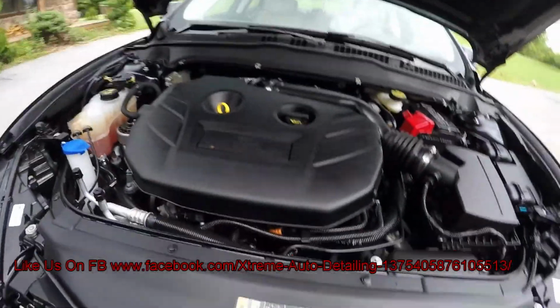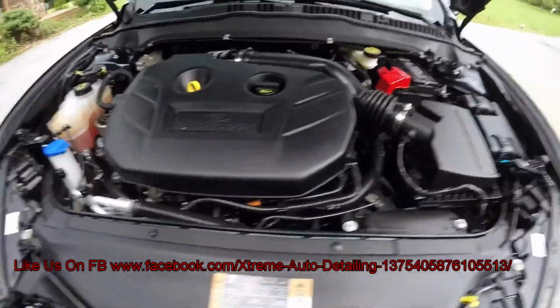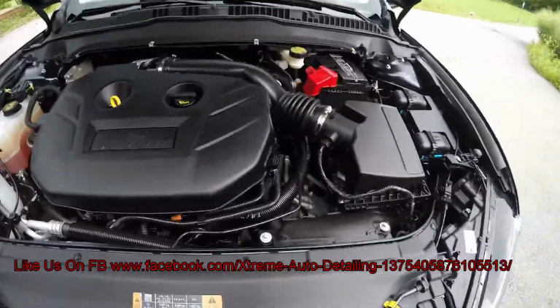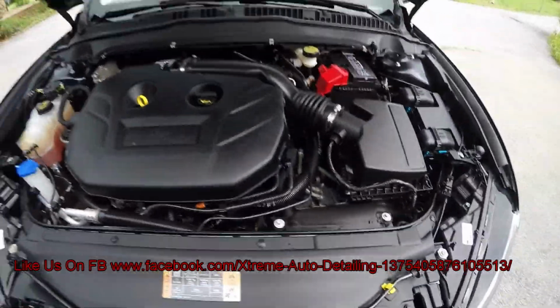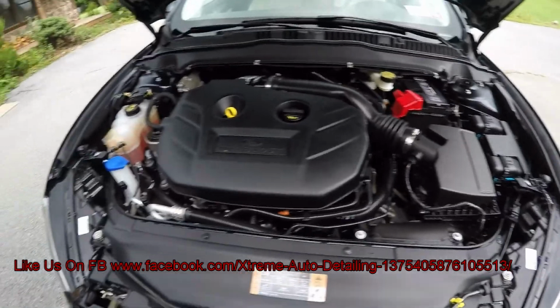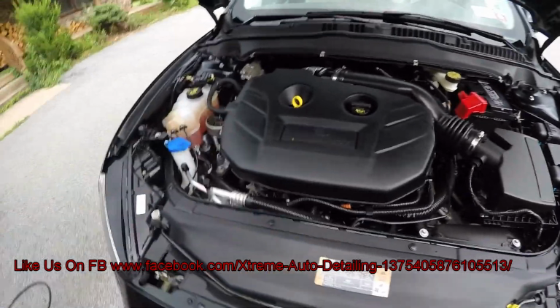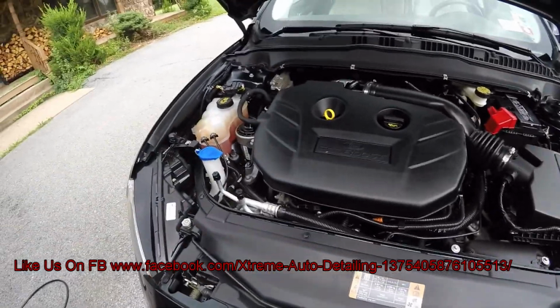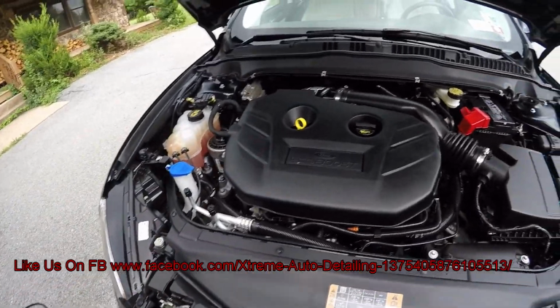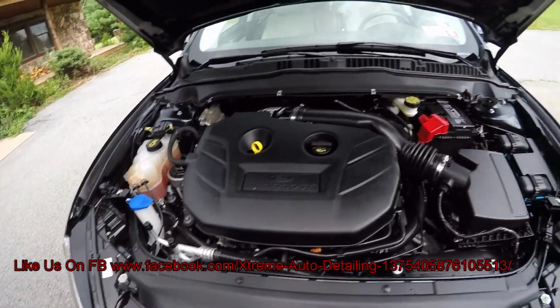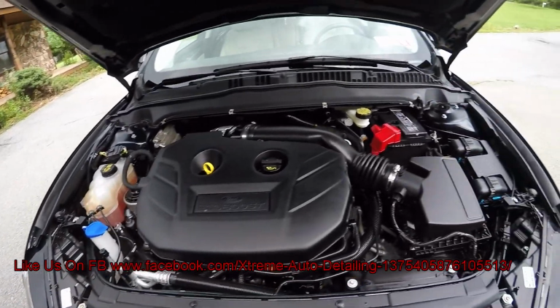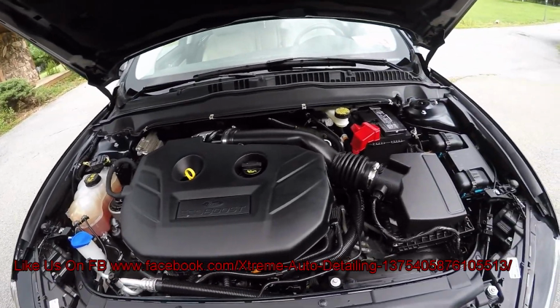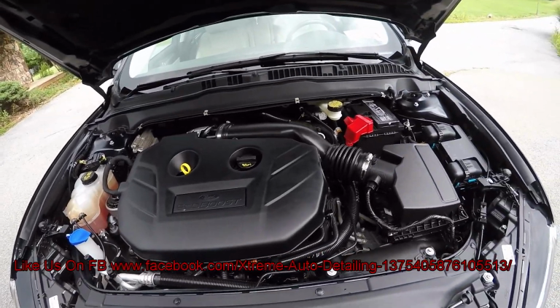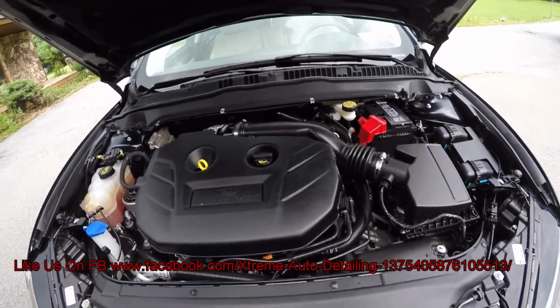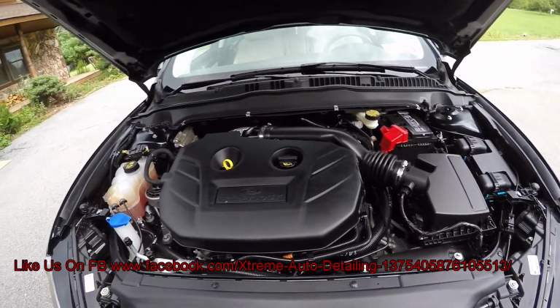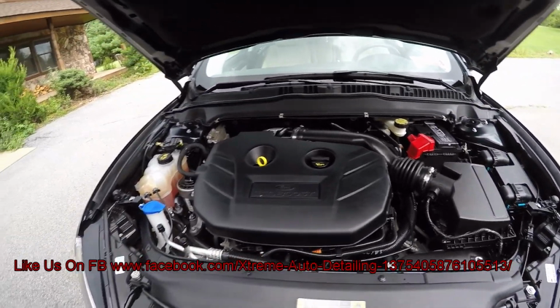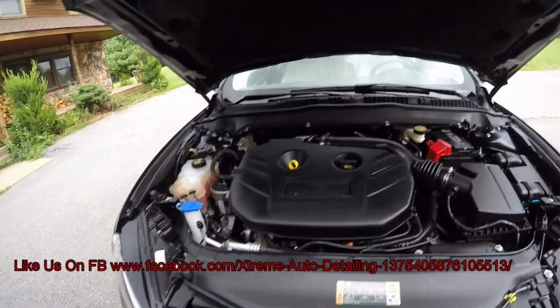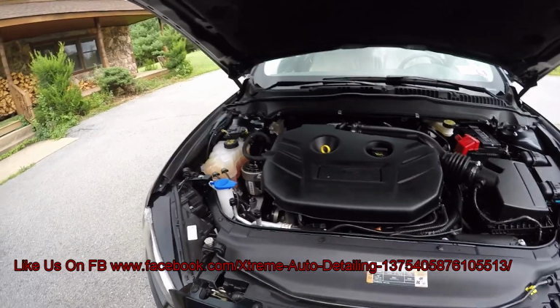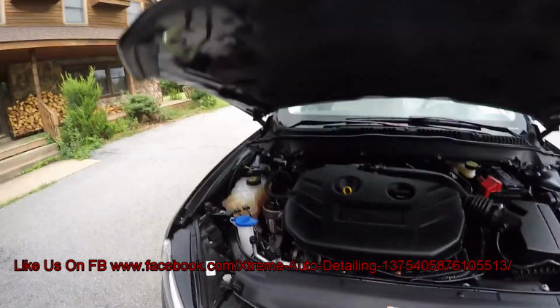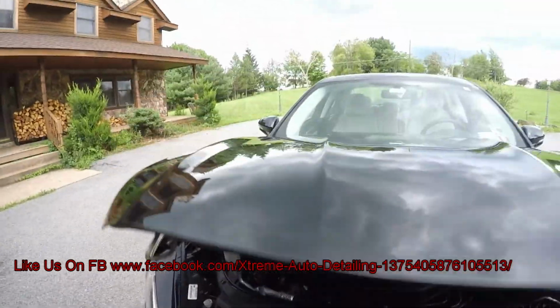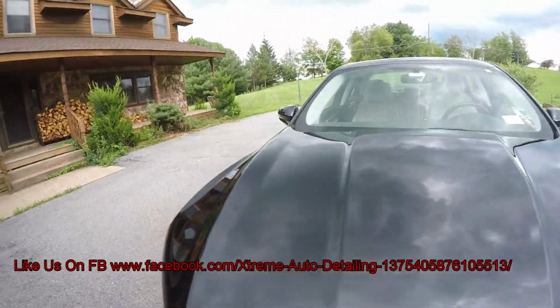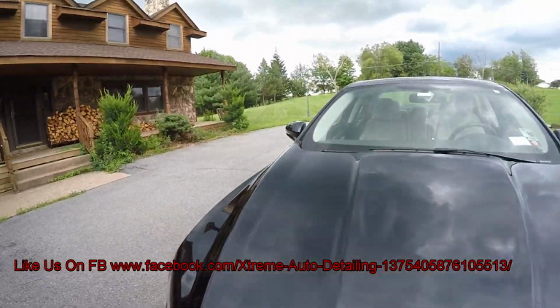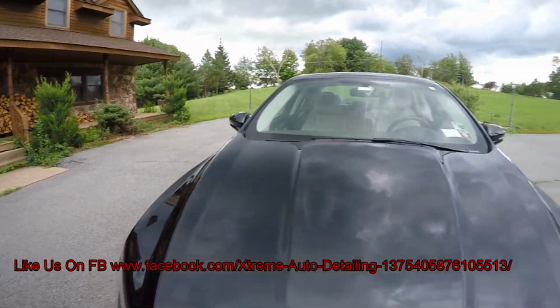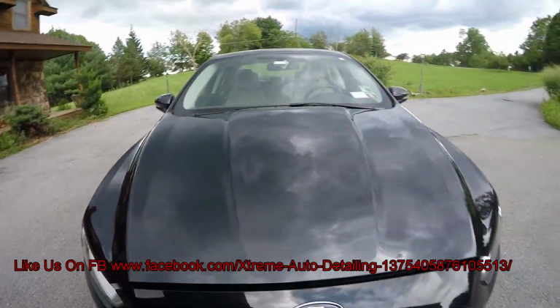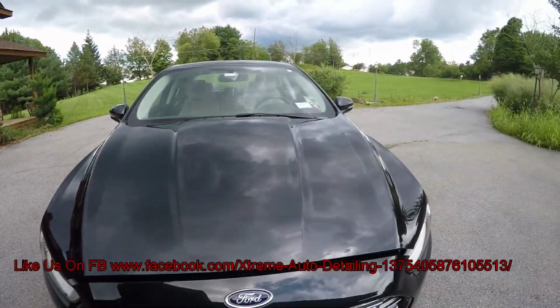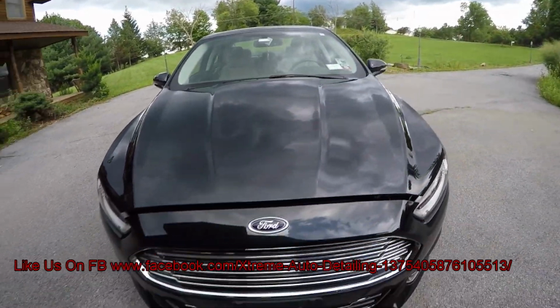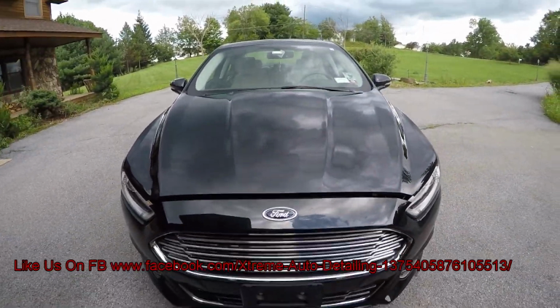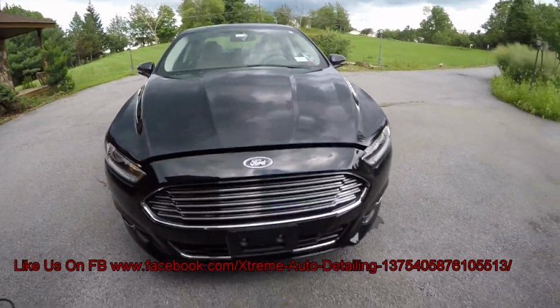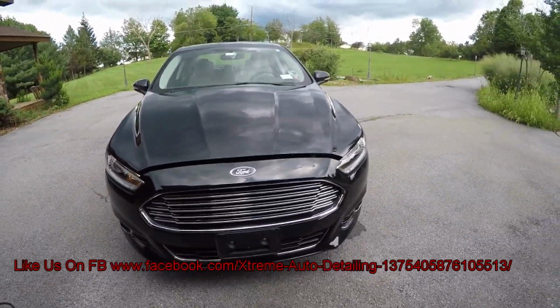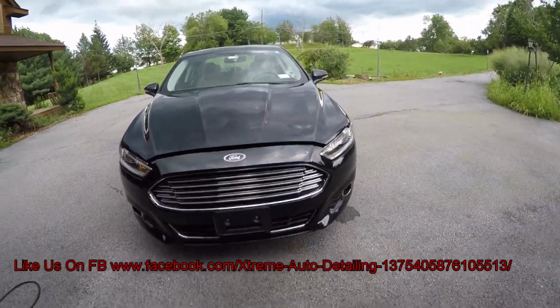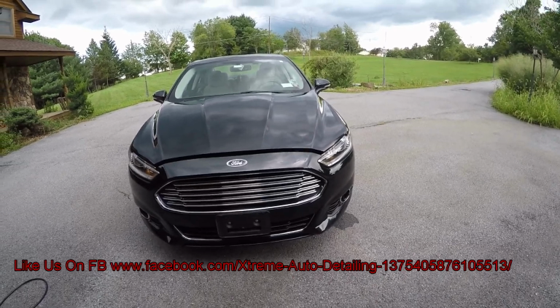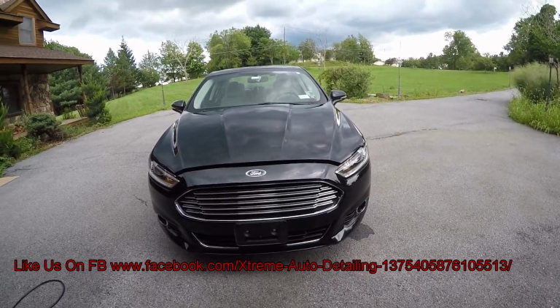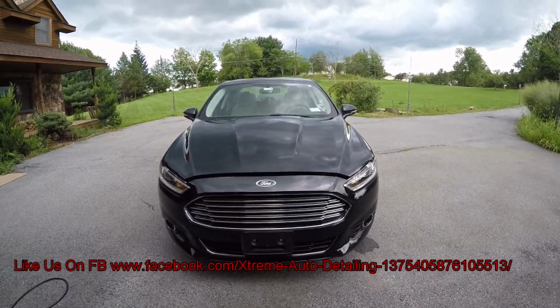Here's the engine bay — all clean. So there you have it: 2014 Ford Fusion, exterior detail and an interior touch up. I'll see you guys on the next job. Have a good one.